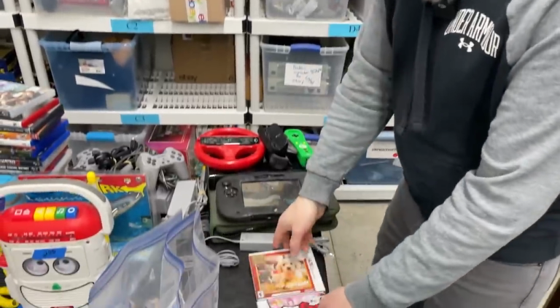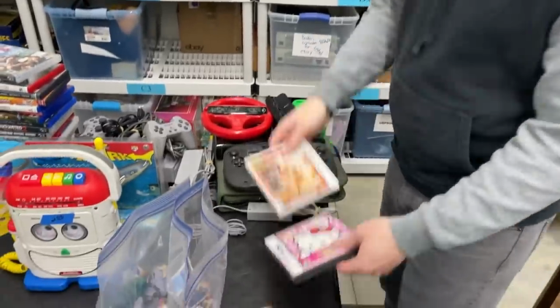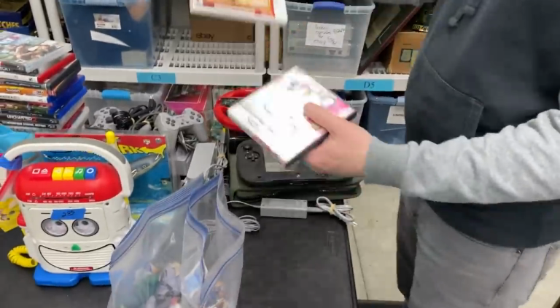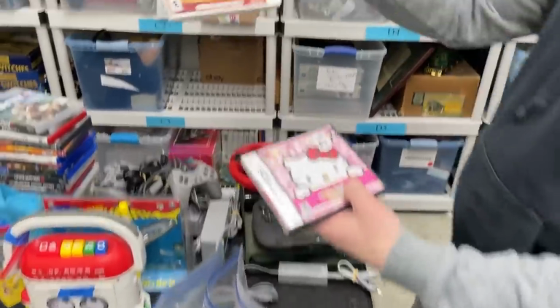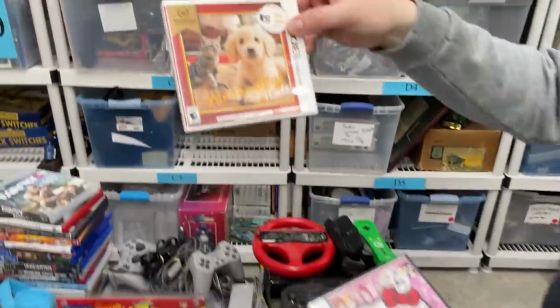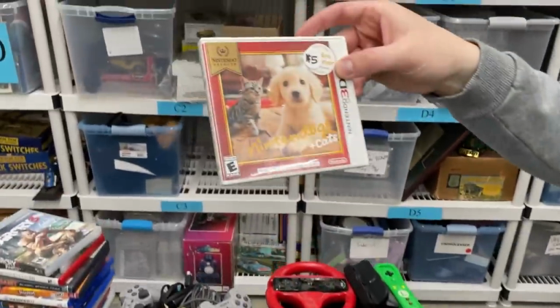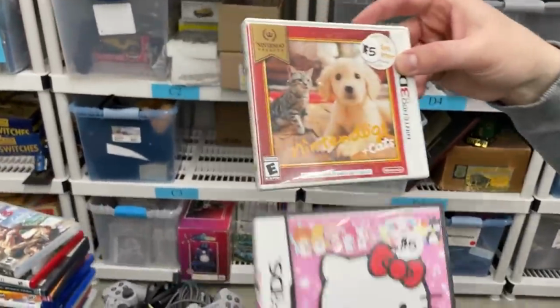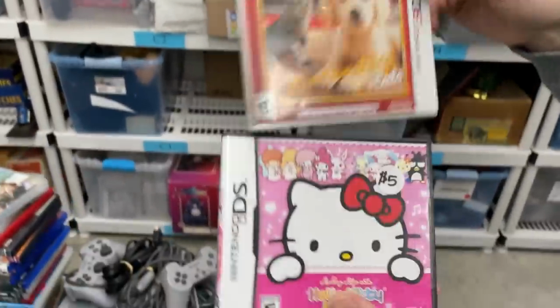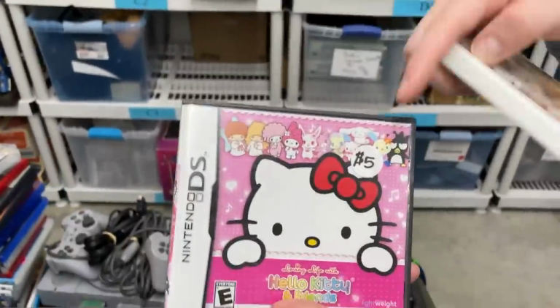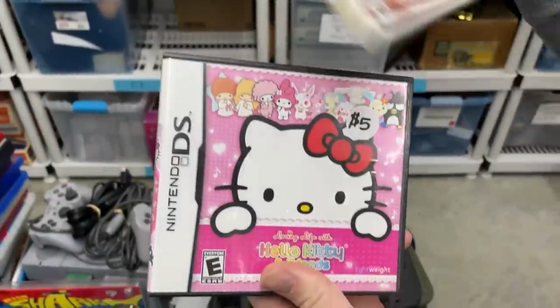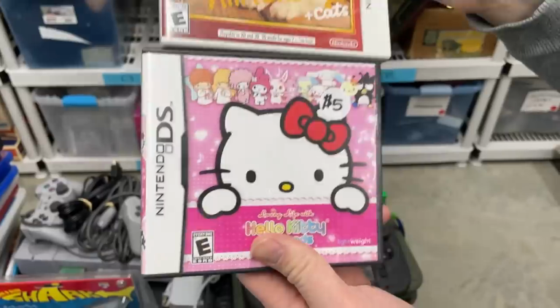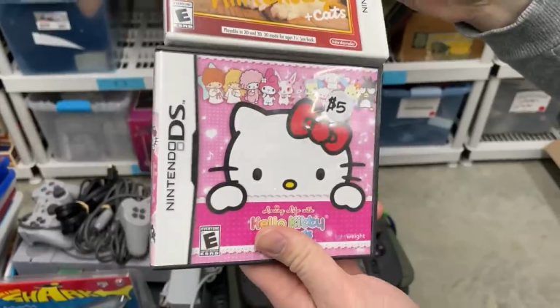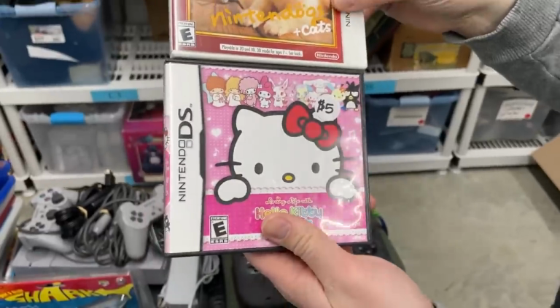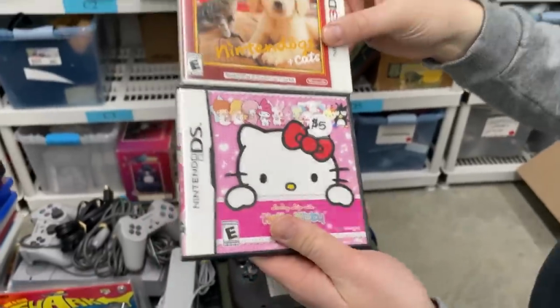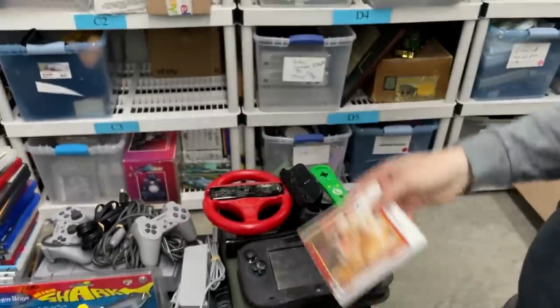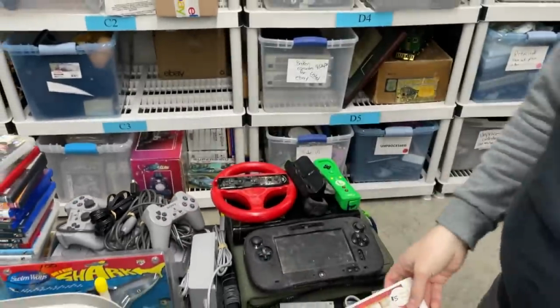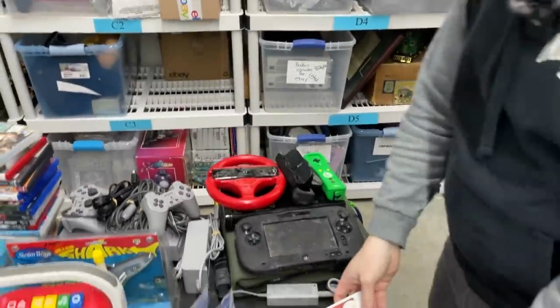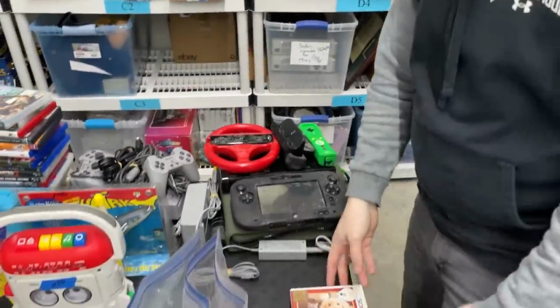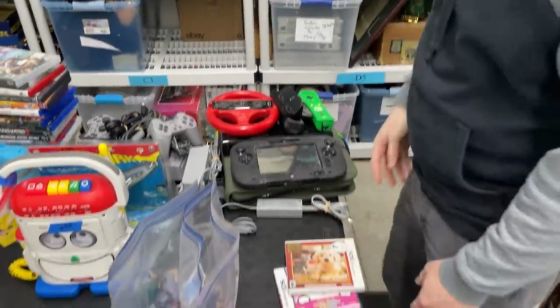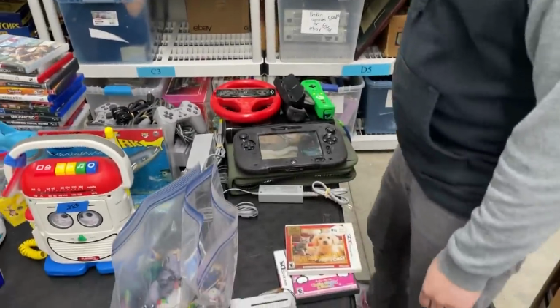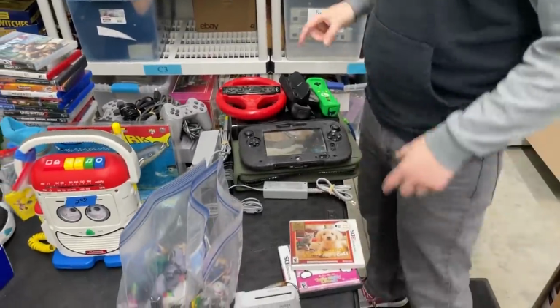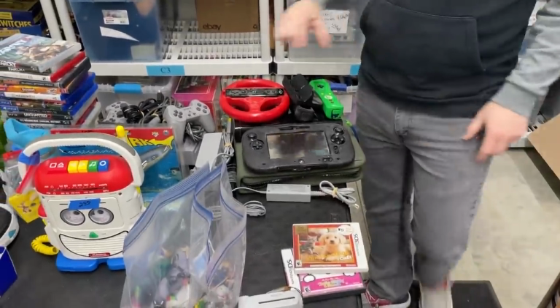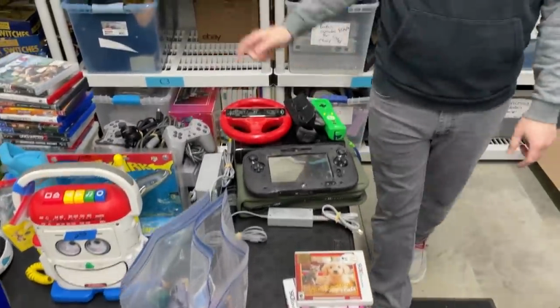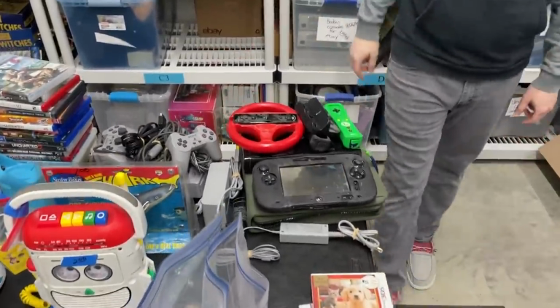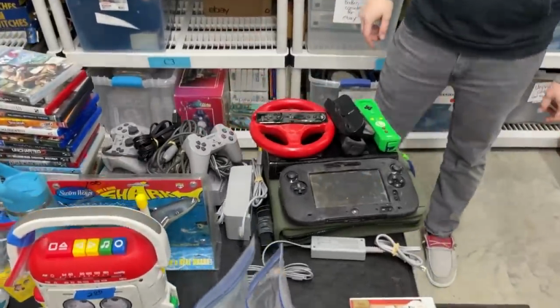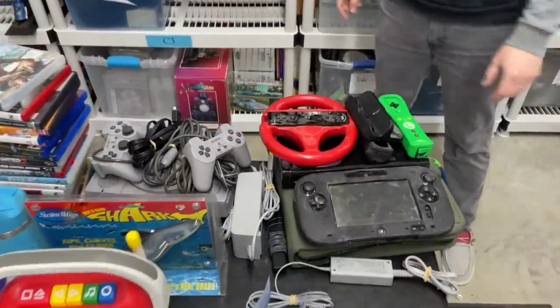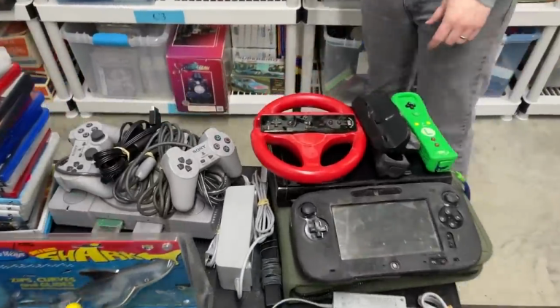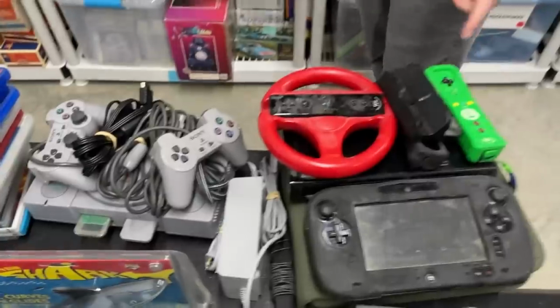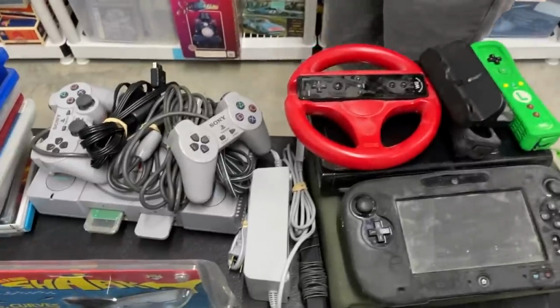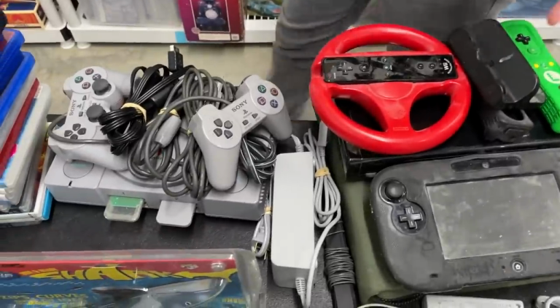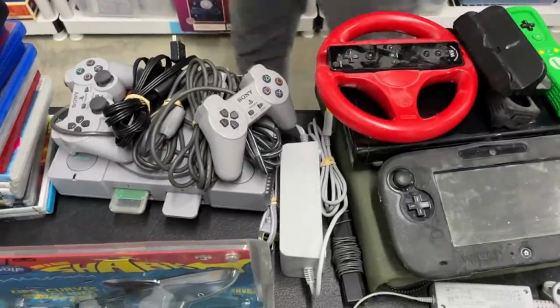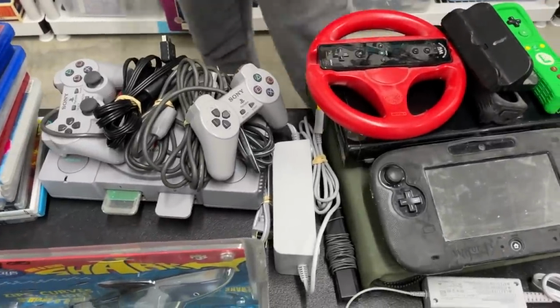Nintendogs games can be worth money — that's worth like $20. Same for Hello Kitty — that's worth about $15. Those were just kind of sitting on the table, so that was a nice little score. On an ask, at the two-hour mark, we got the Wii U and the PS1.